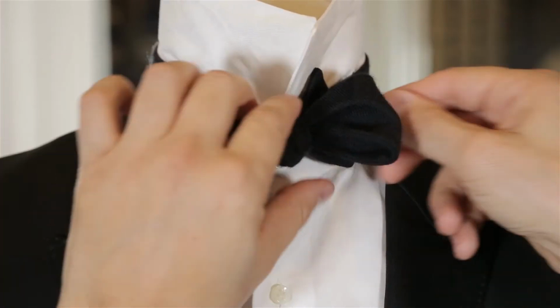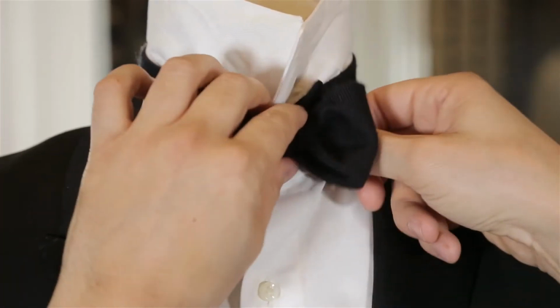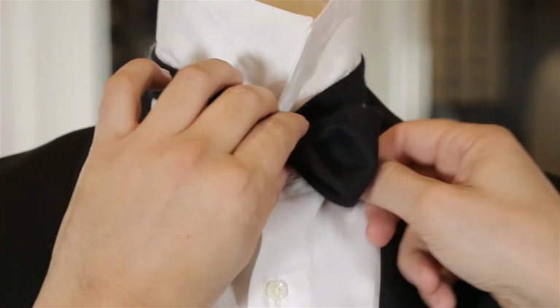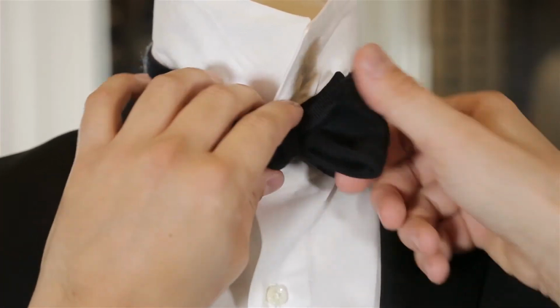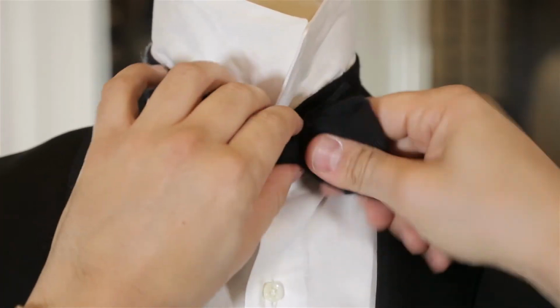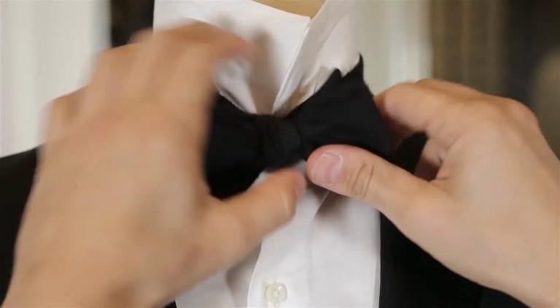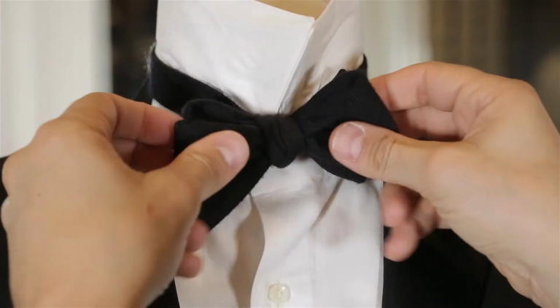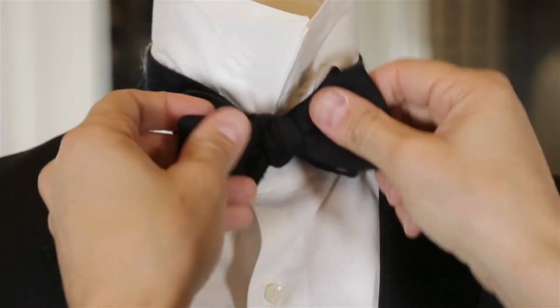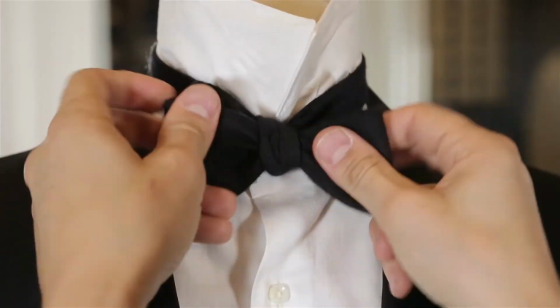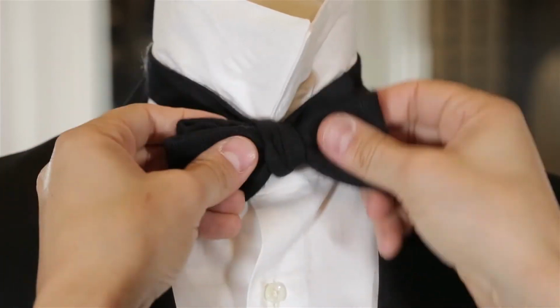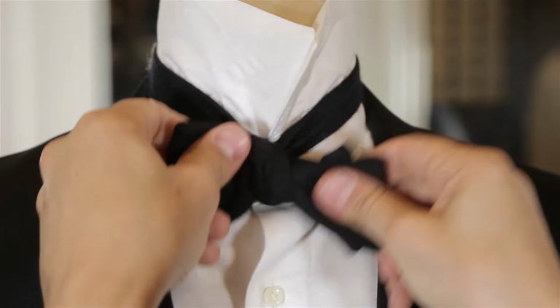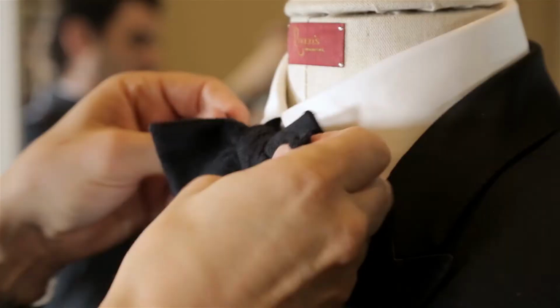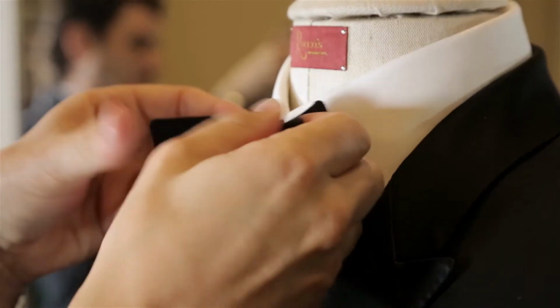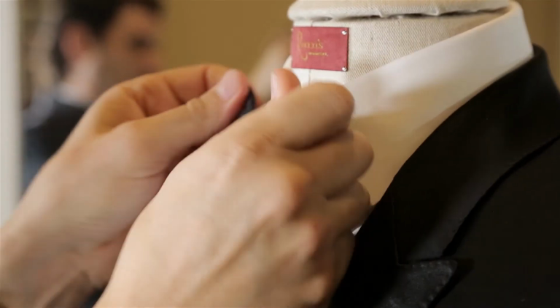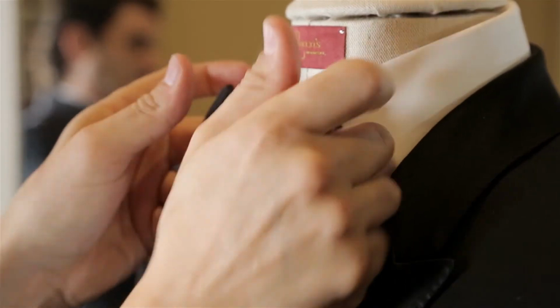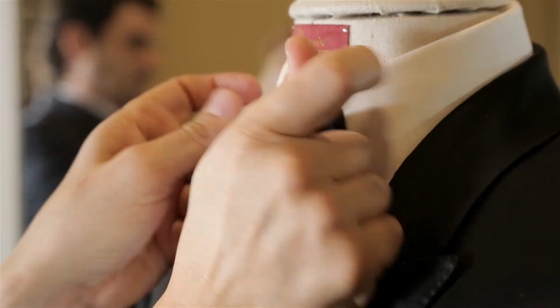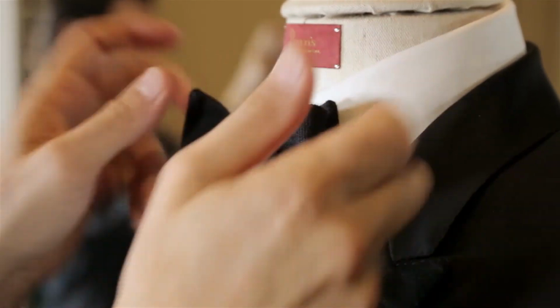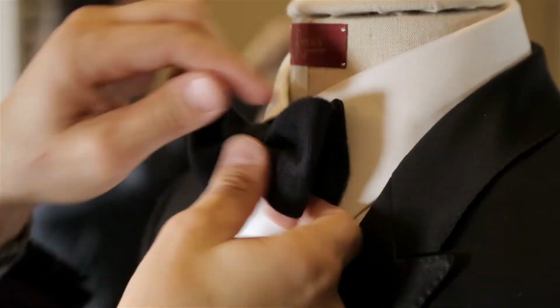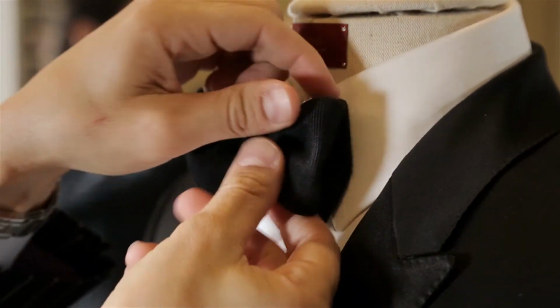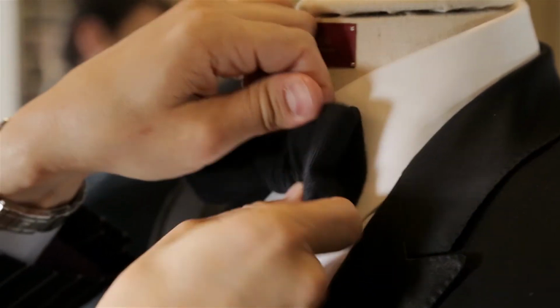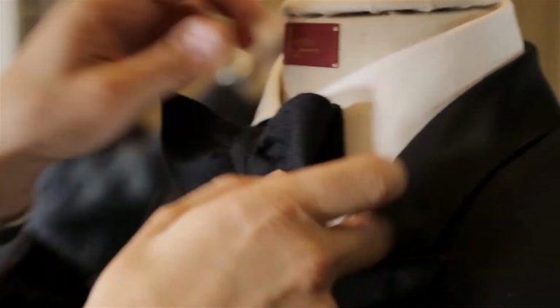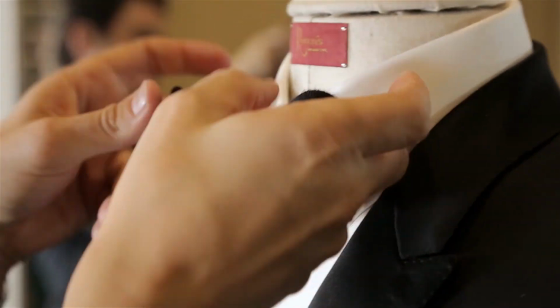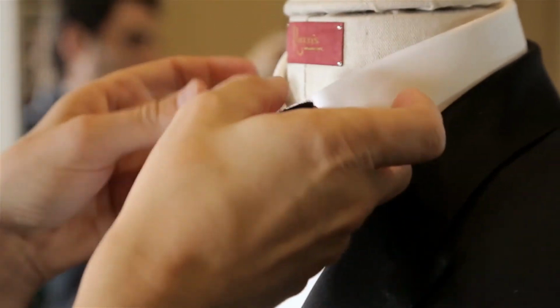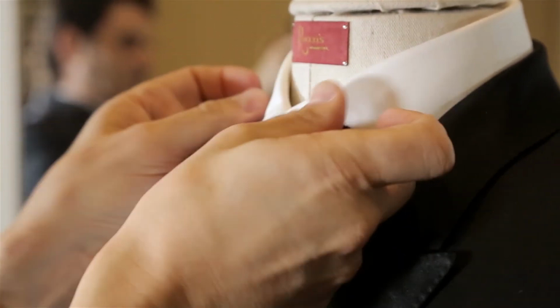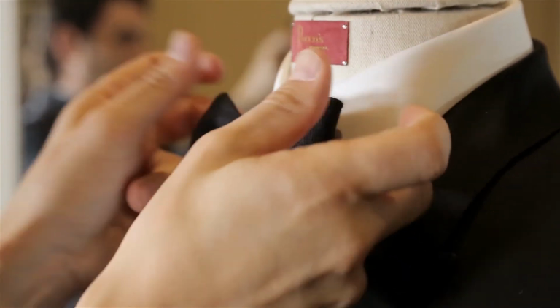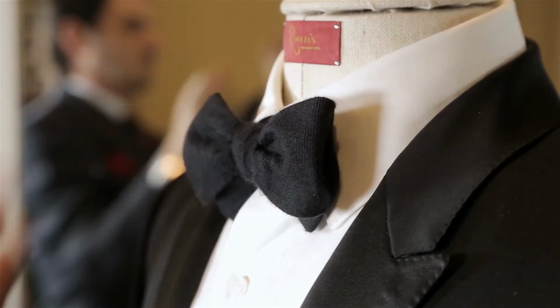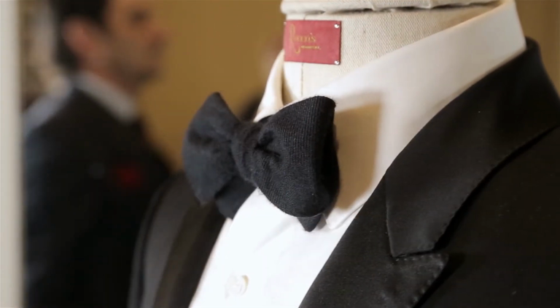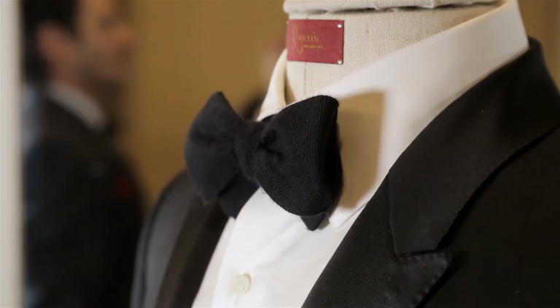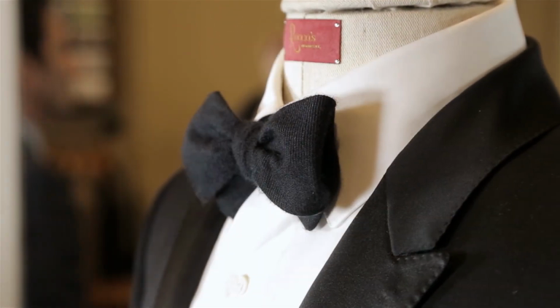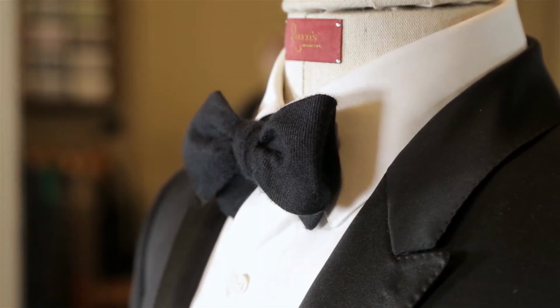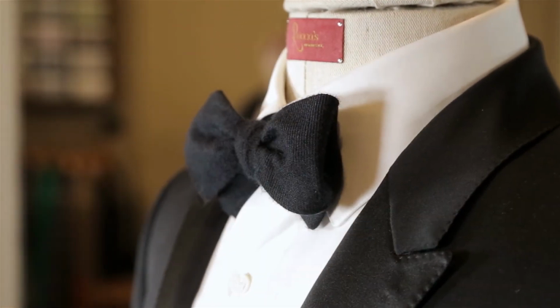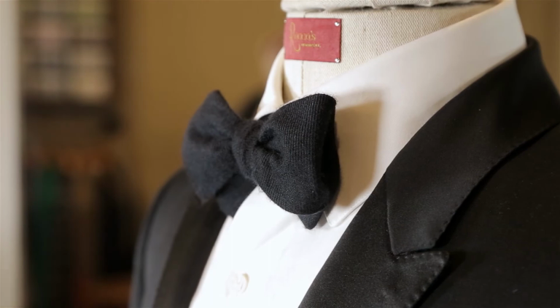Once you get it through, you pretty much got it. Now tweak it and make it your own and have that perfect look. Pull the folded ends together to tie it in.